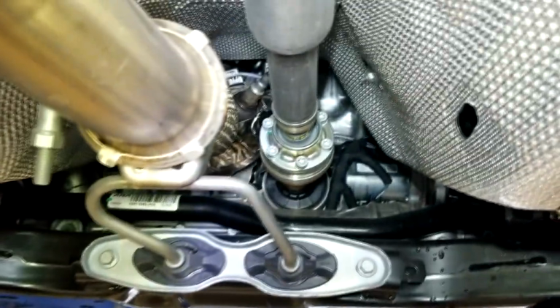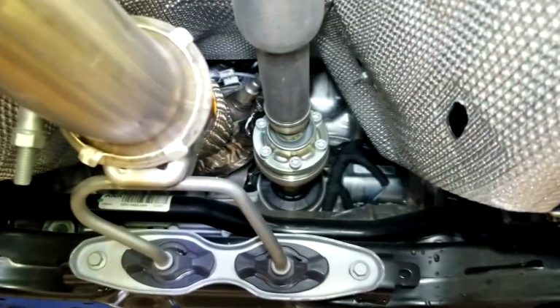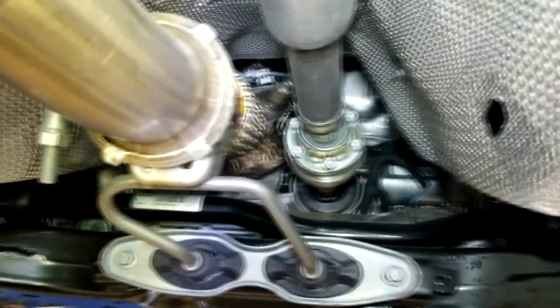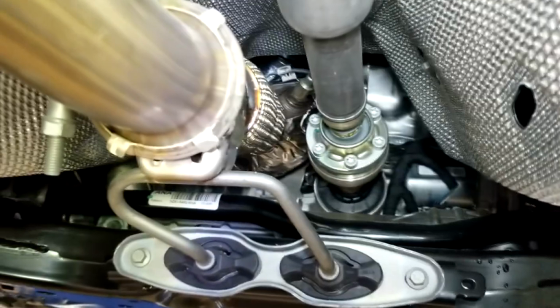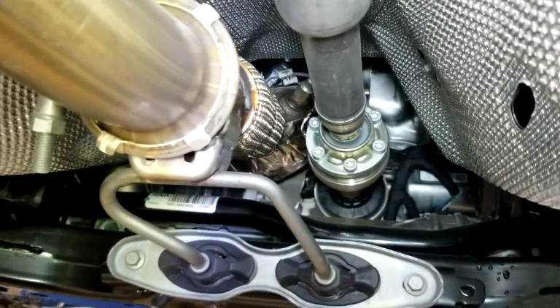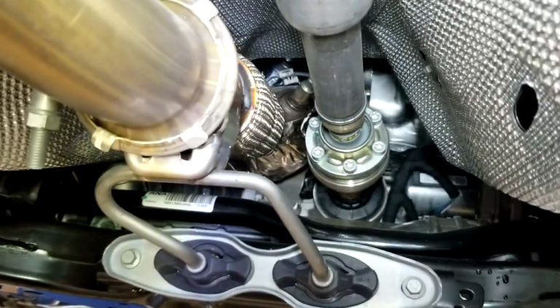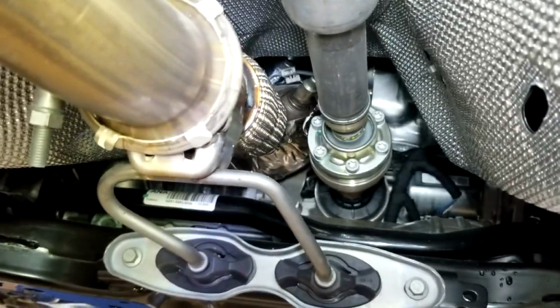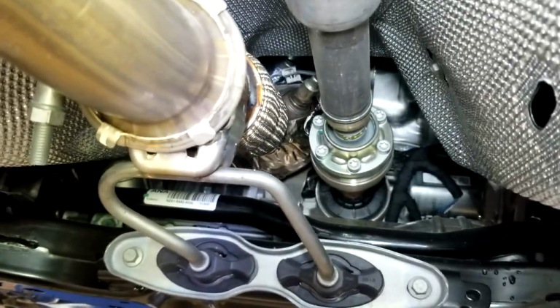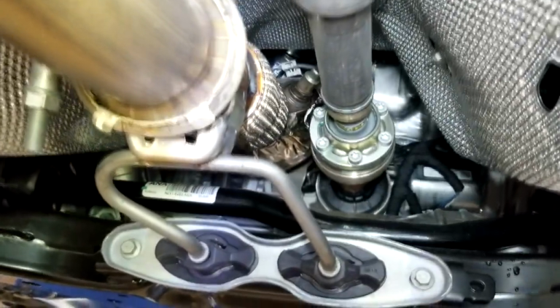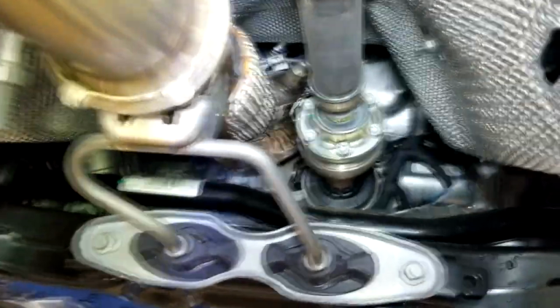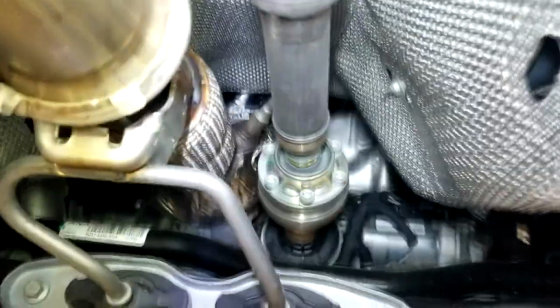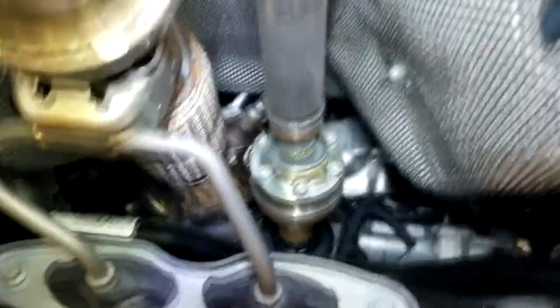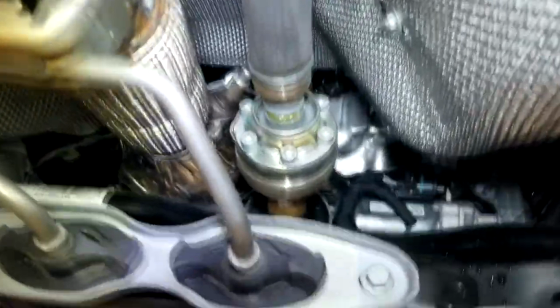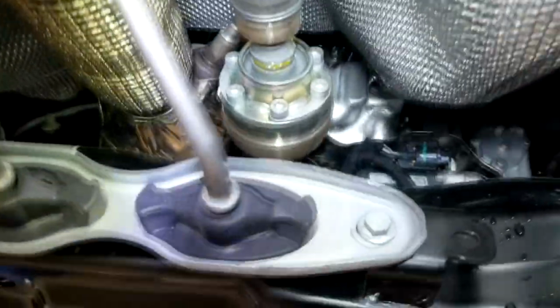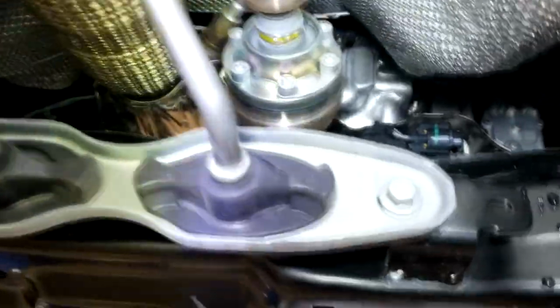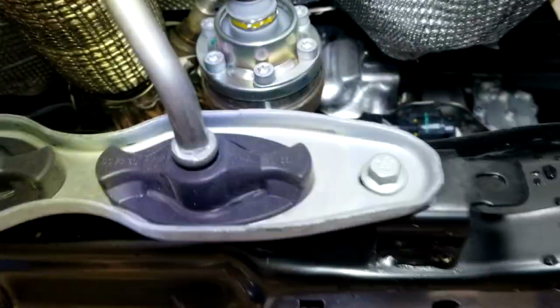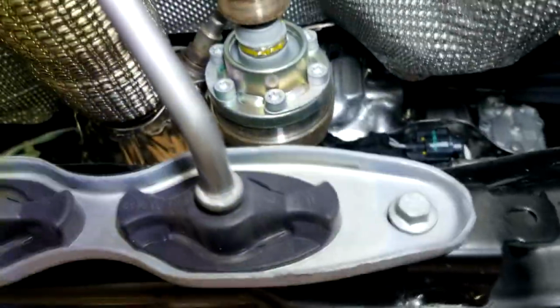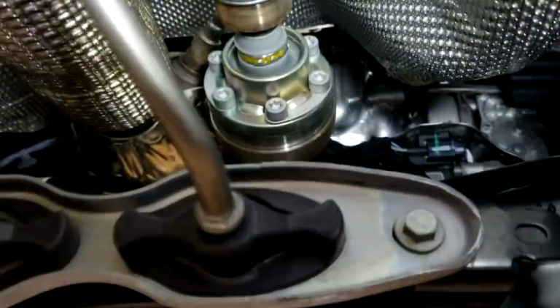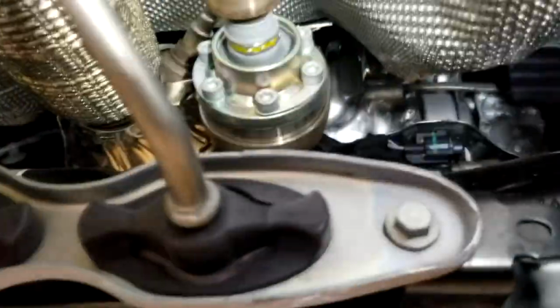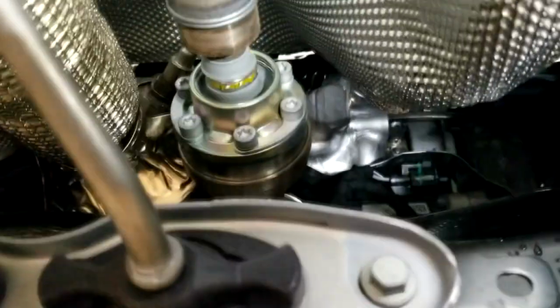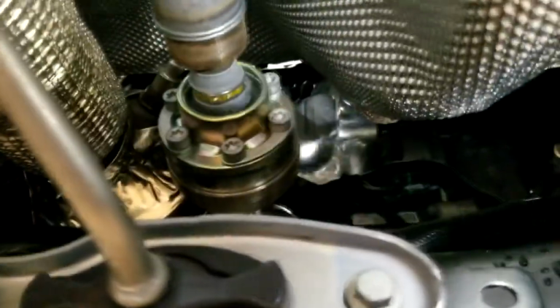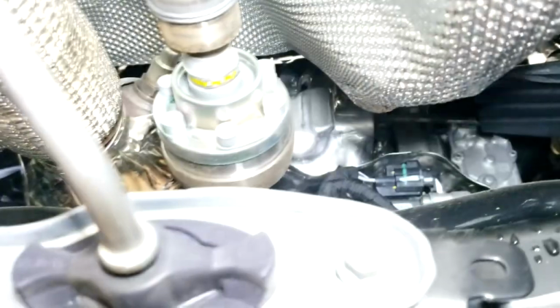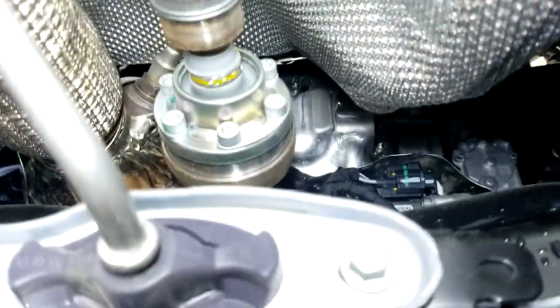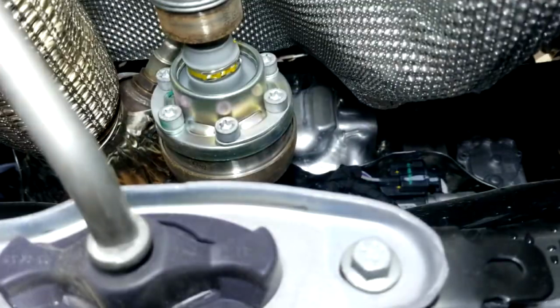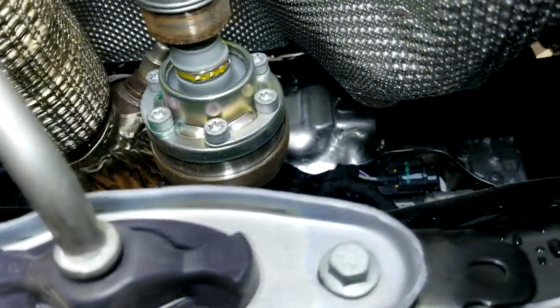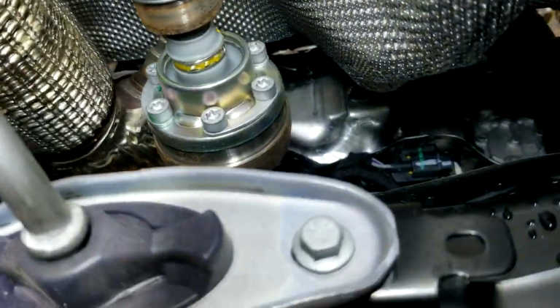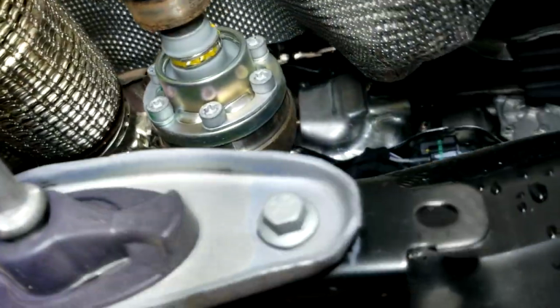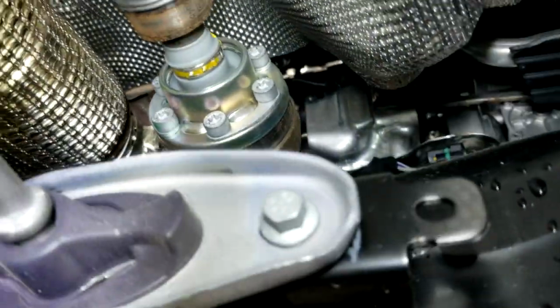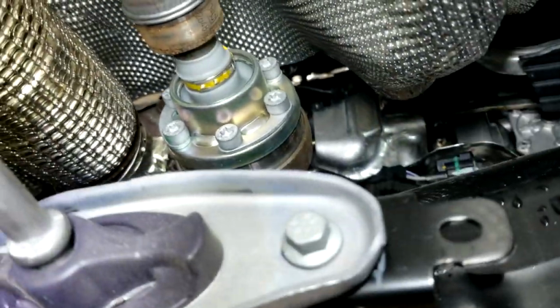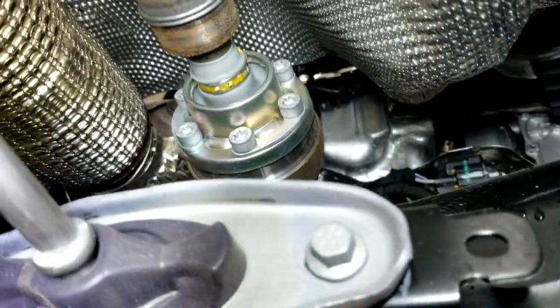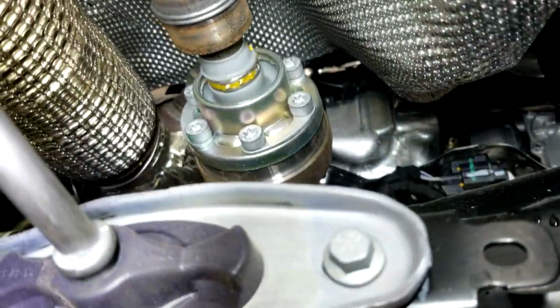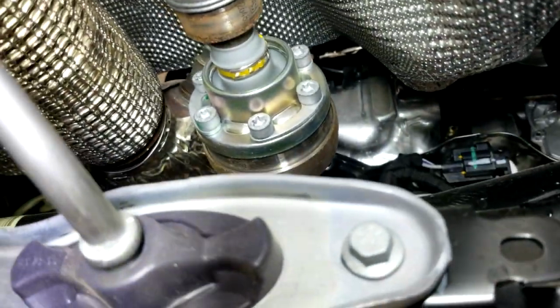You can see in the back of the engine it's pretty tight. That plate behind the driveshaft is a cover for the turbo, just to keep the heat down.